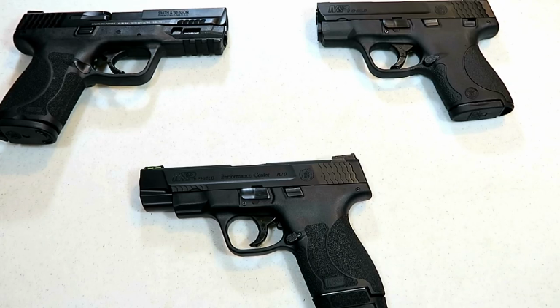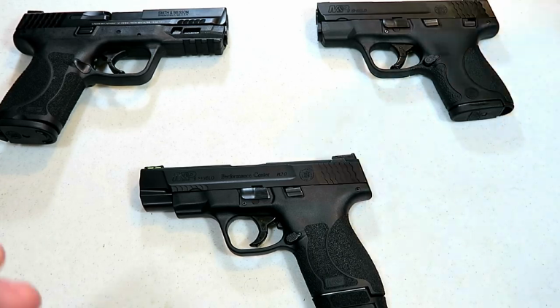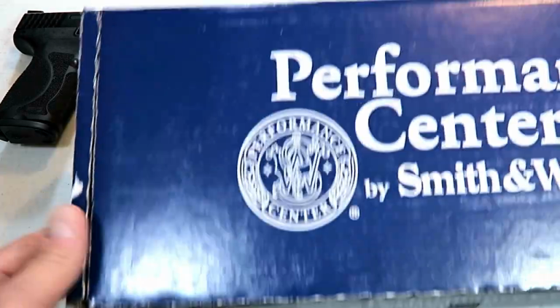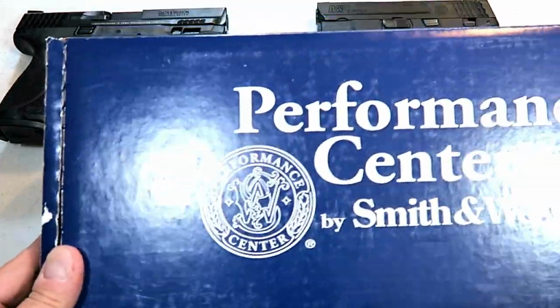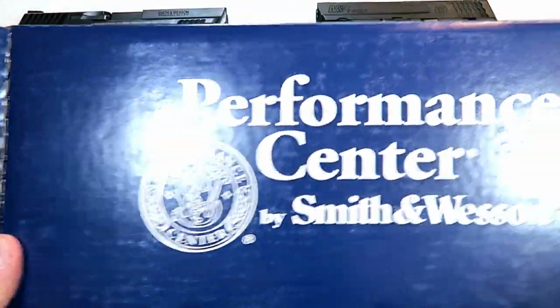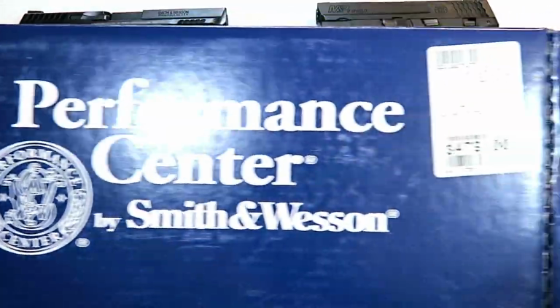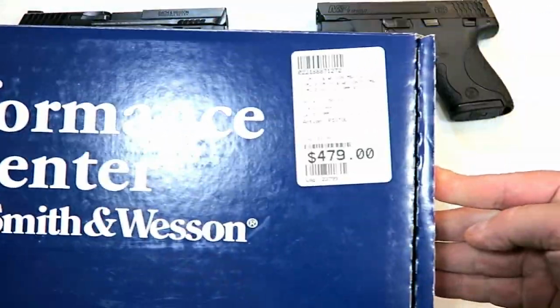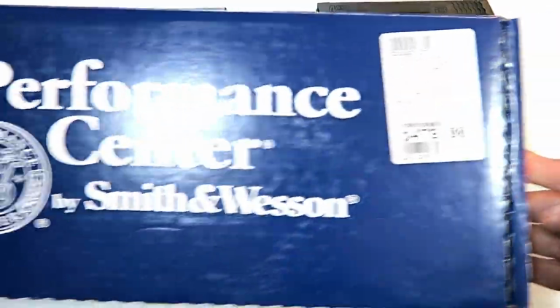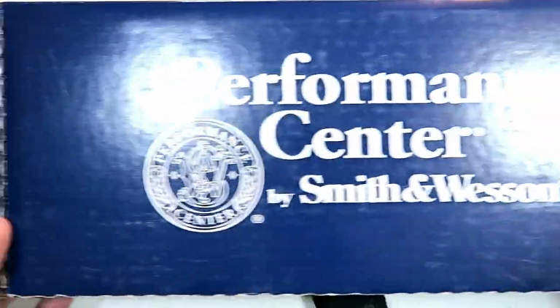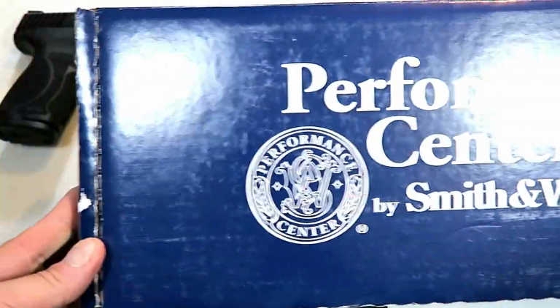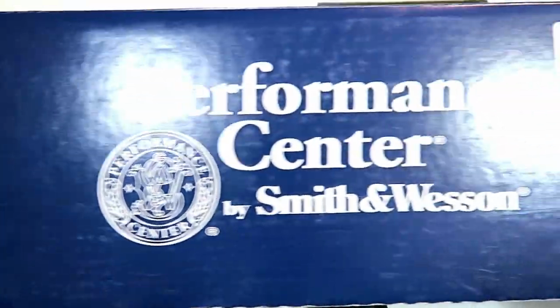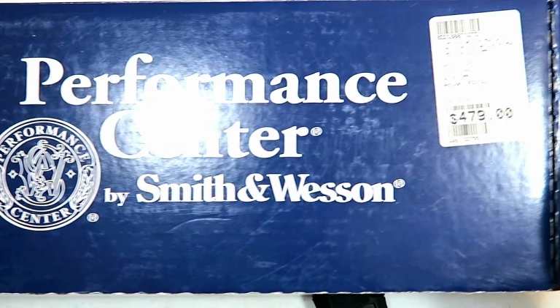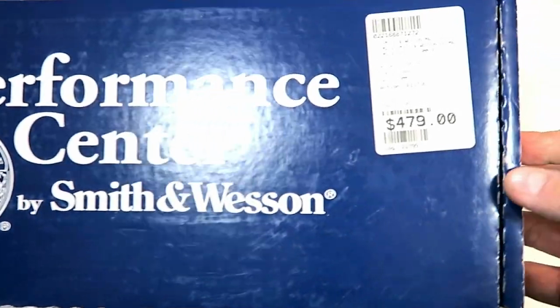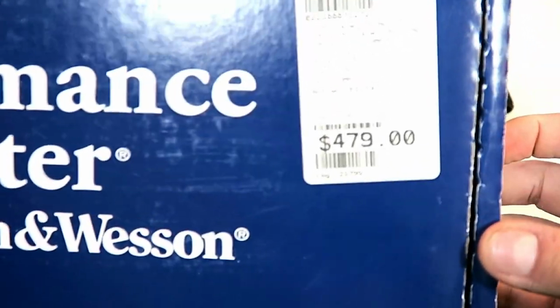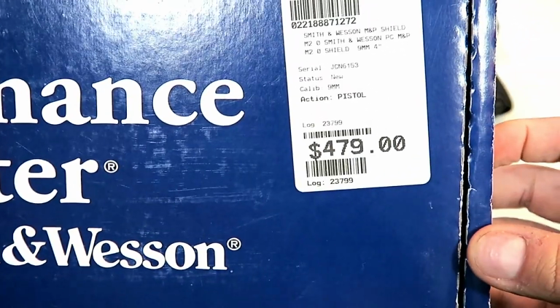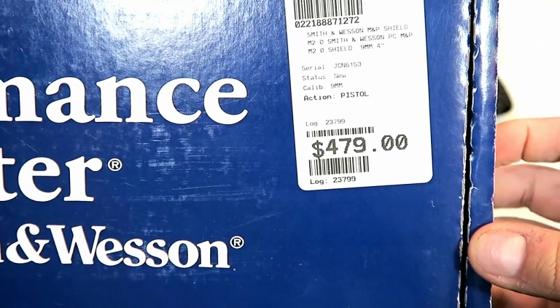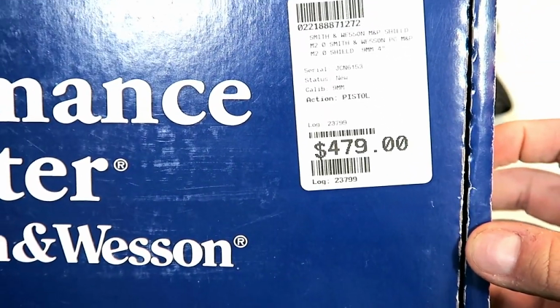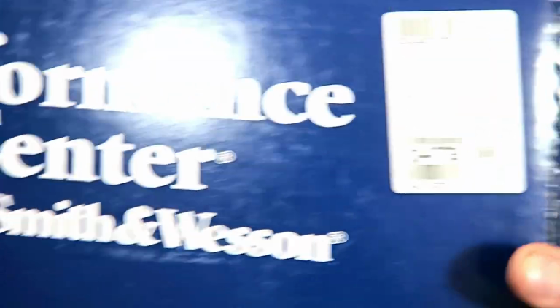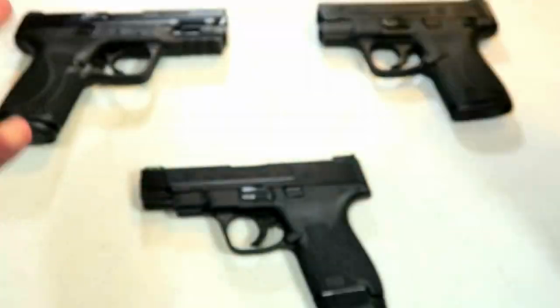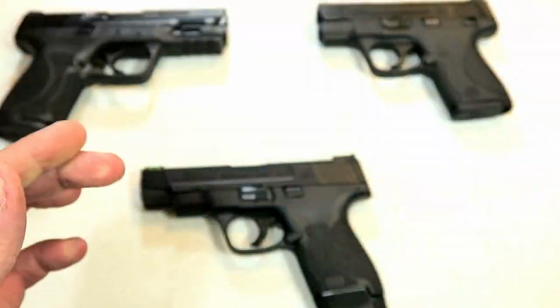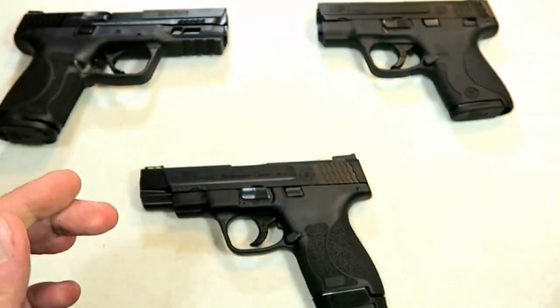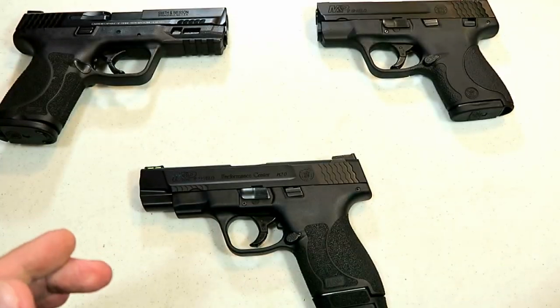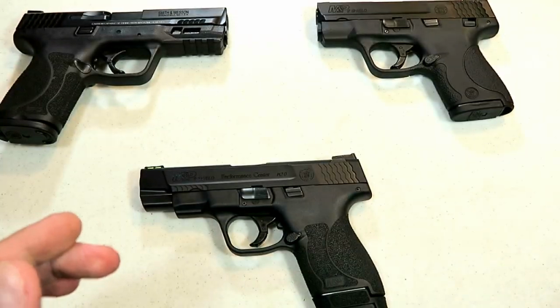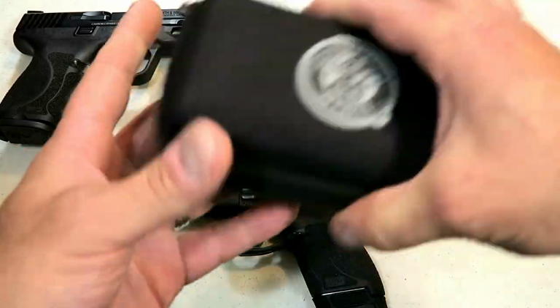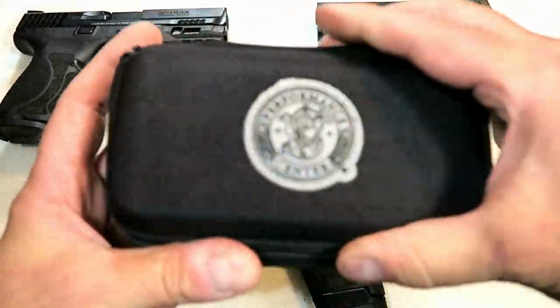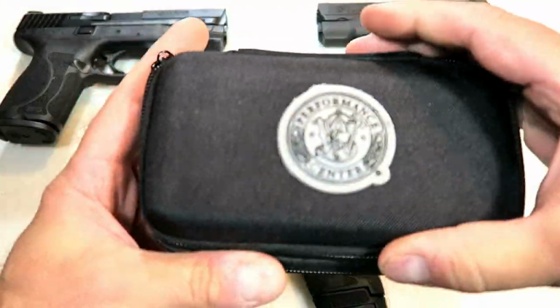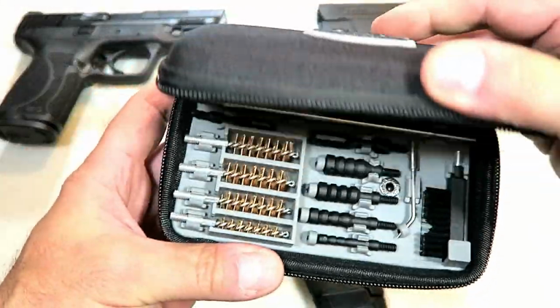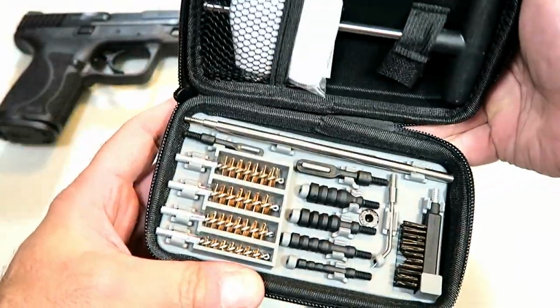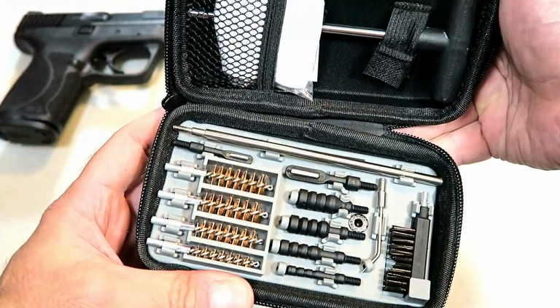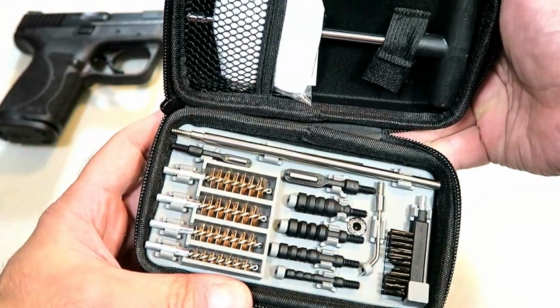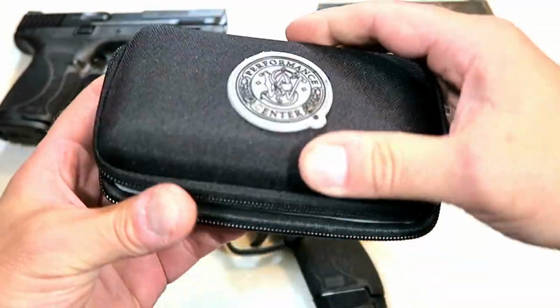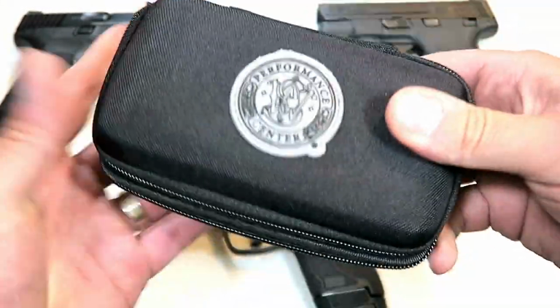It's a Shield so it's not too expensive. Check out the Performance Center case — it is very wide and short. It comes with a cleaning kit from their Performance Center.